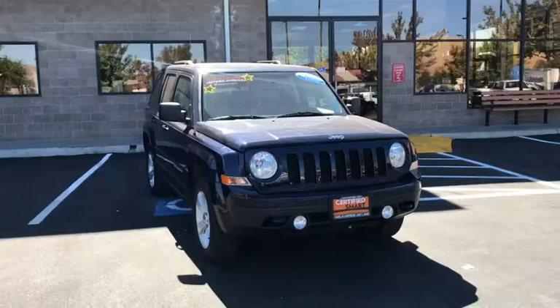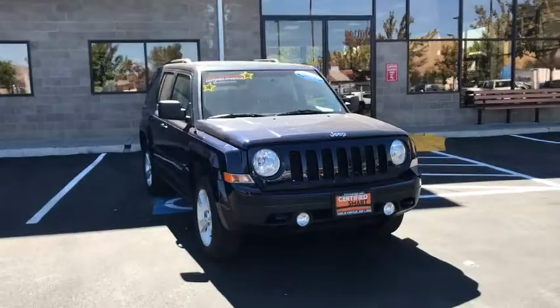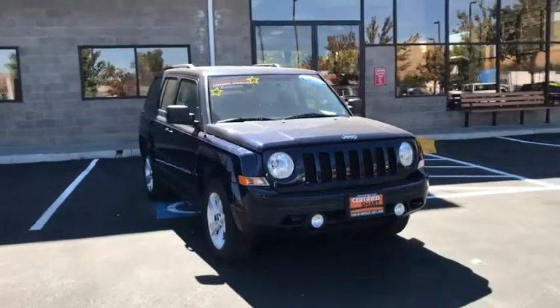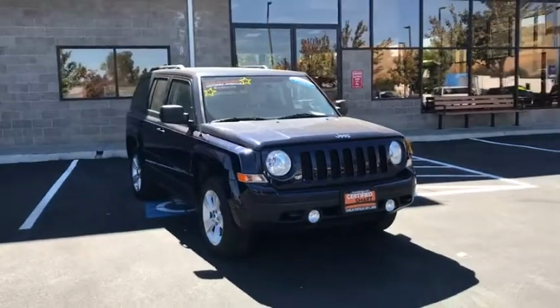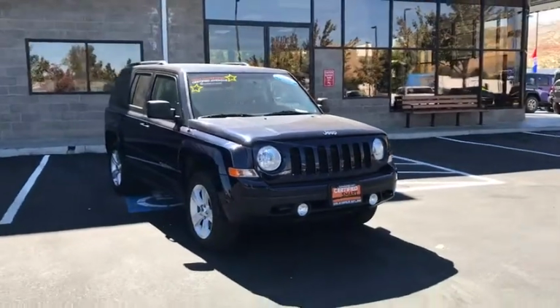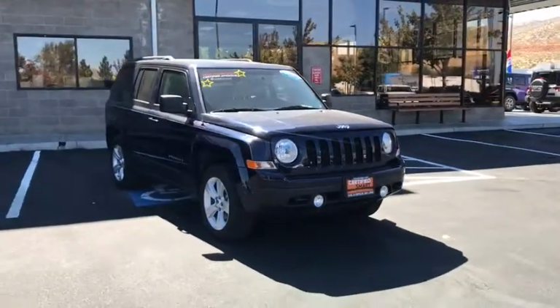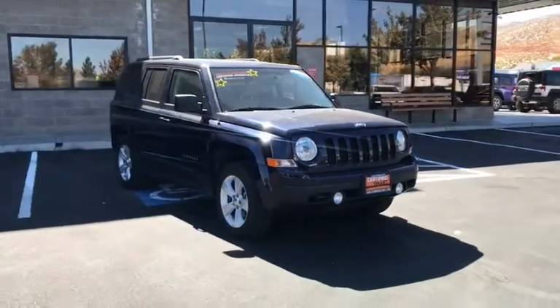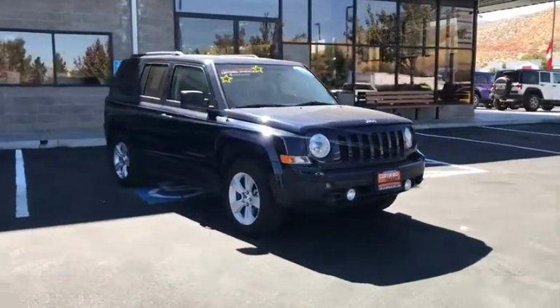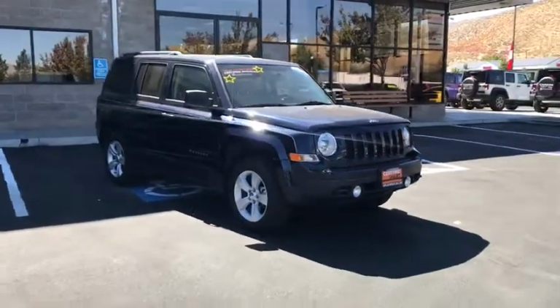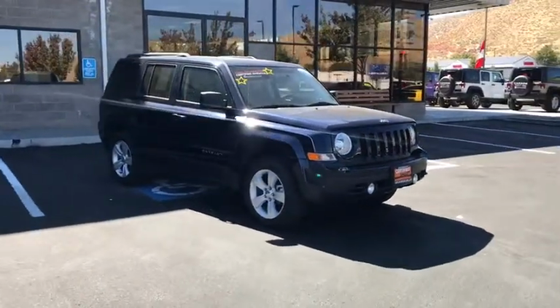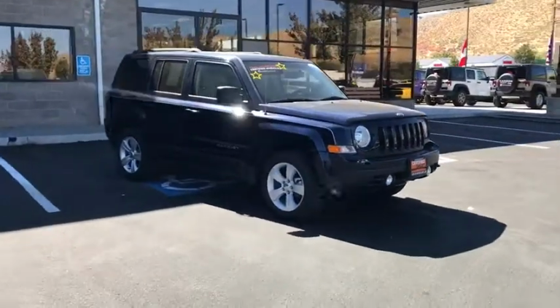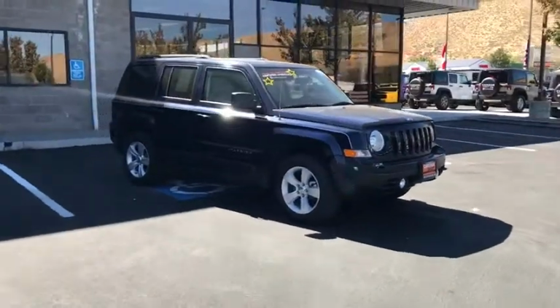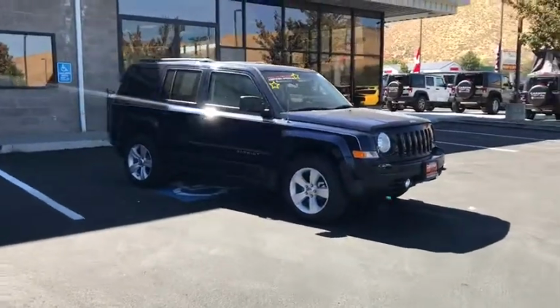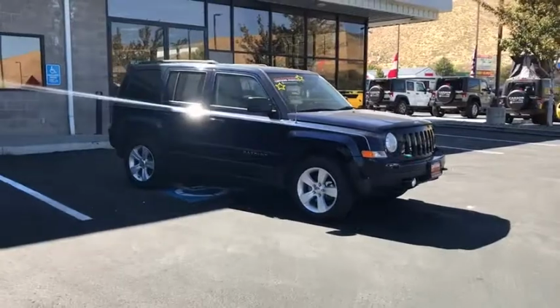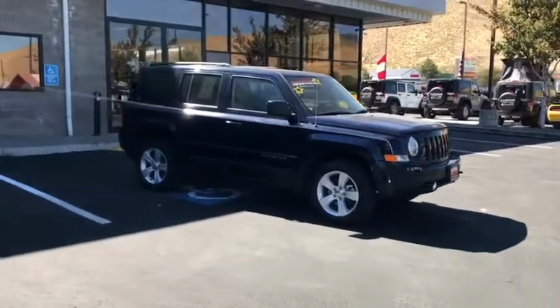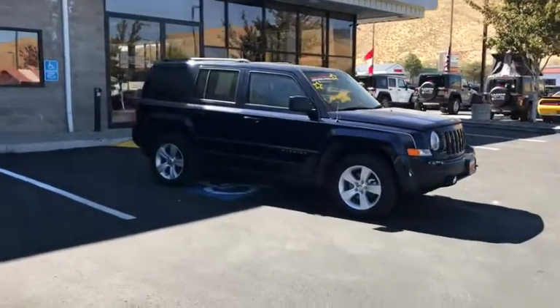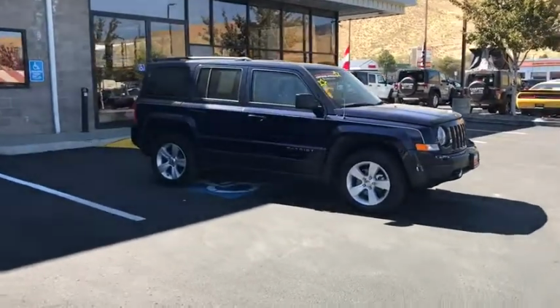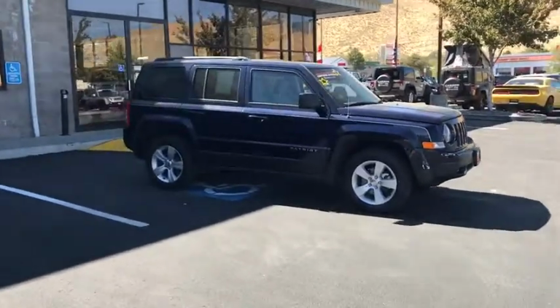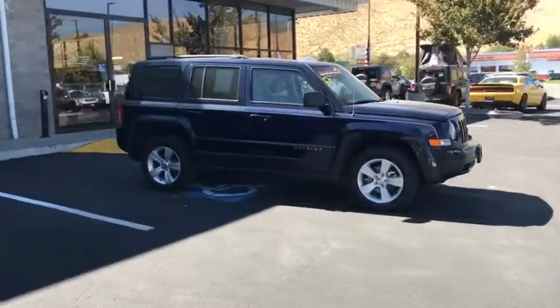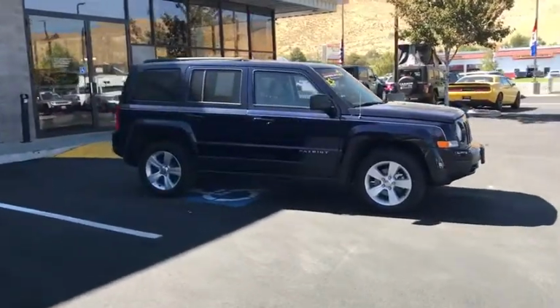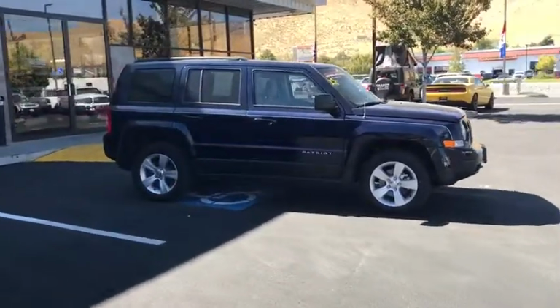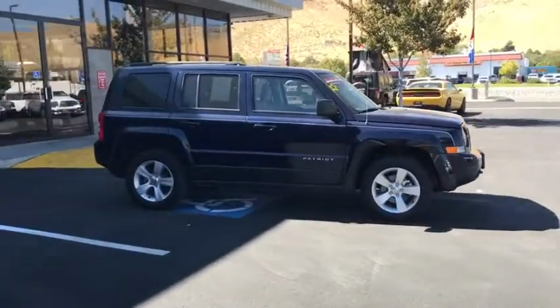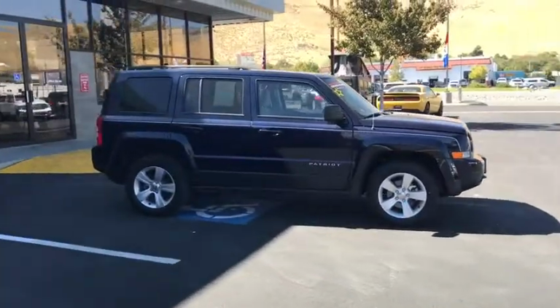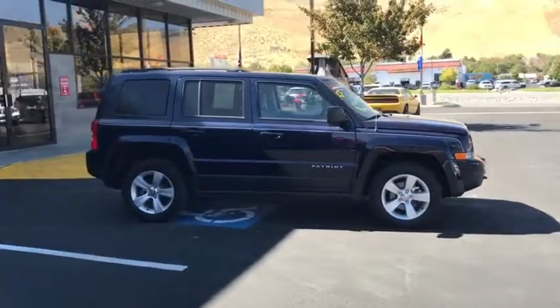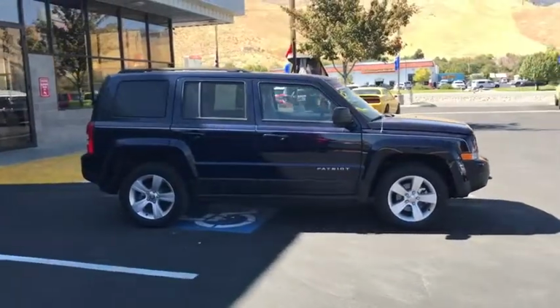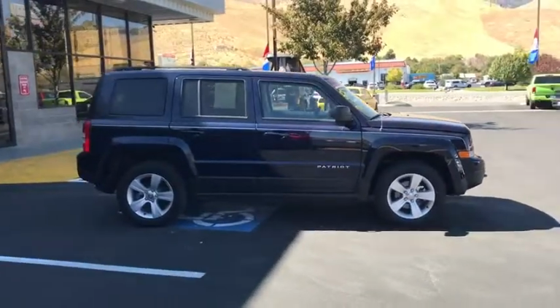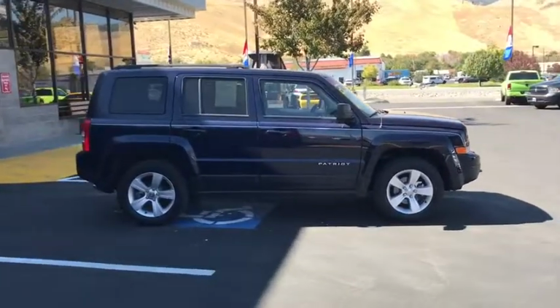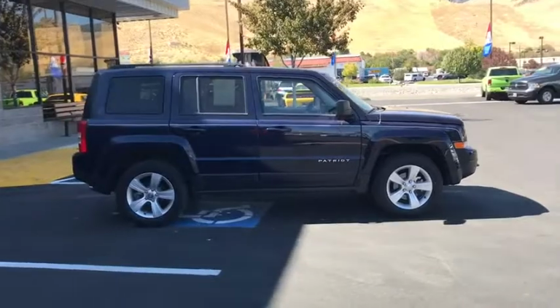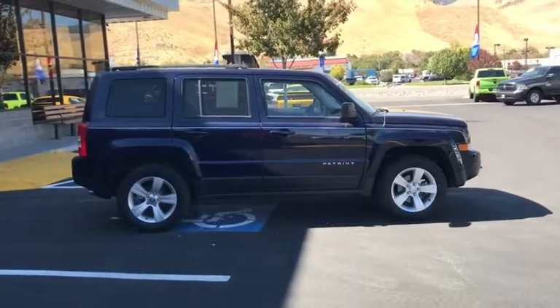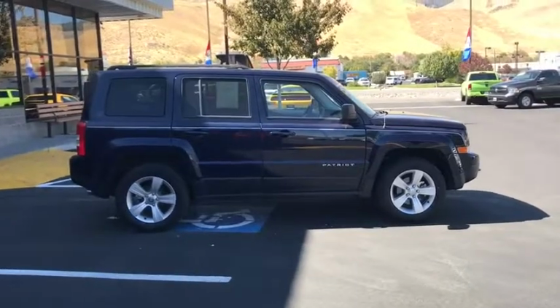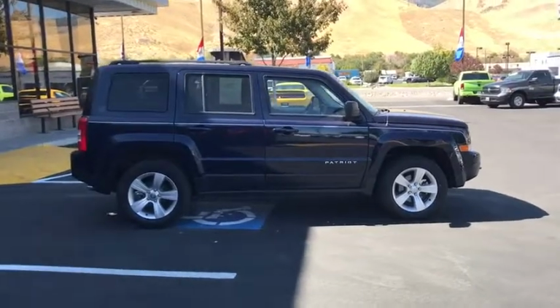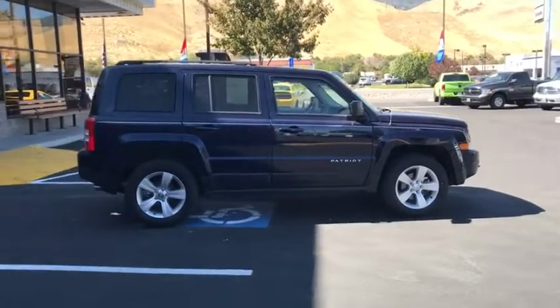The 2013 Jeep Patriot. The Jeep Patriot is unmistakably a Jeep. It looks like a cross between a Jeep Liberty and Jeep Compass, or maybe a three-quarter scale version of the big Jeep Commander.